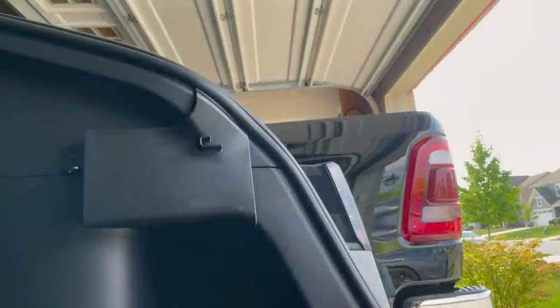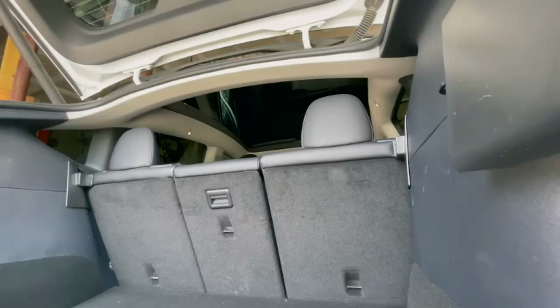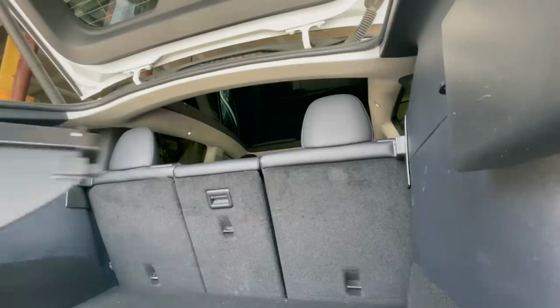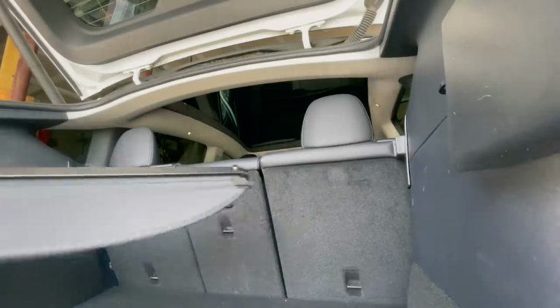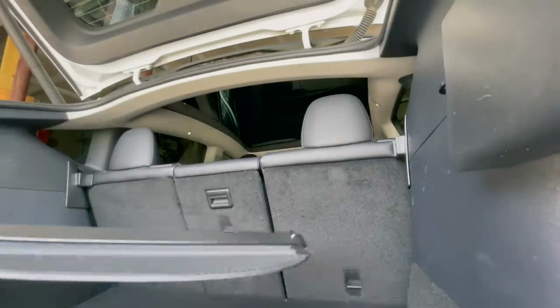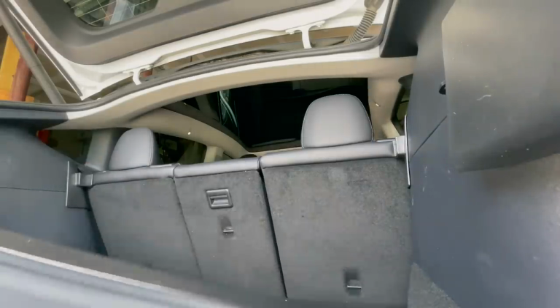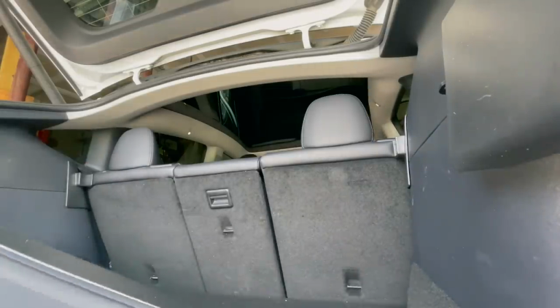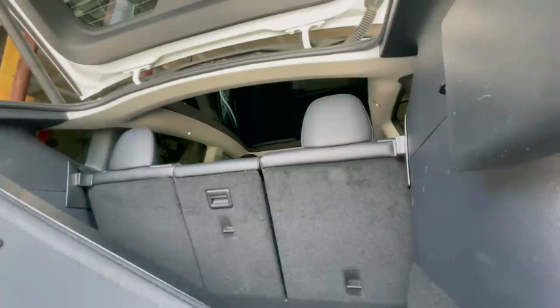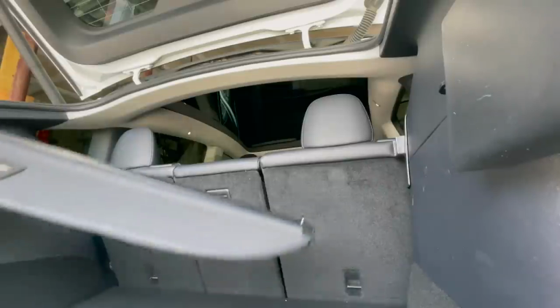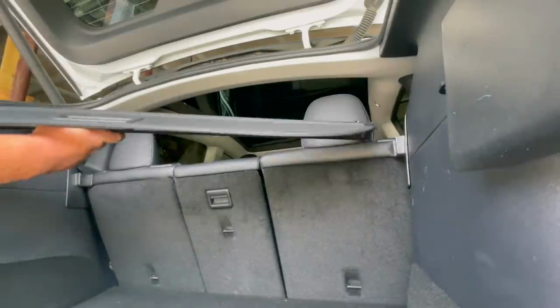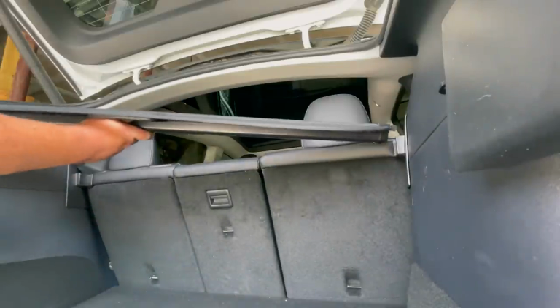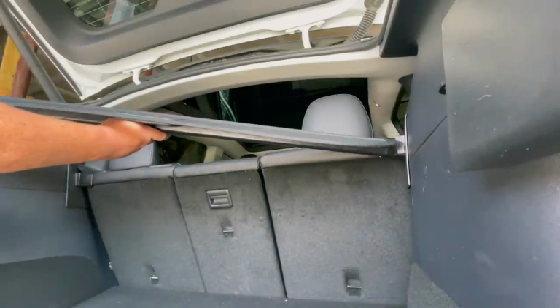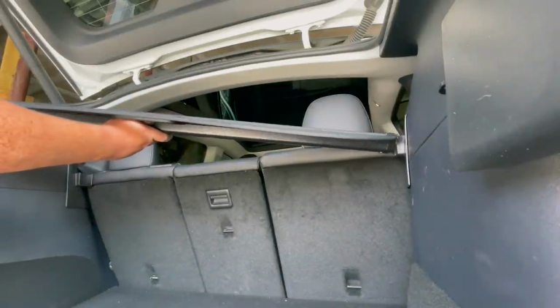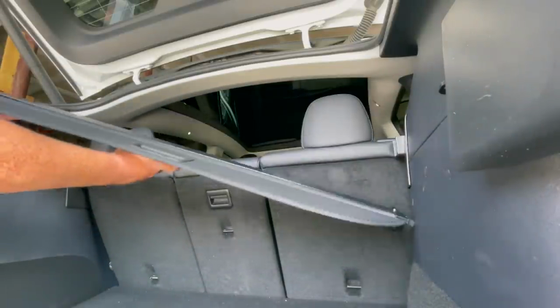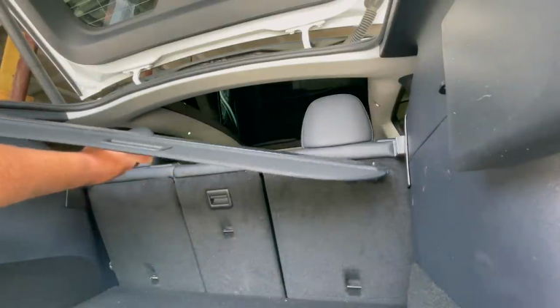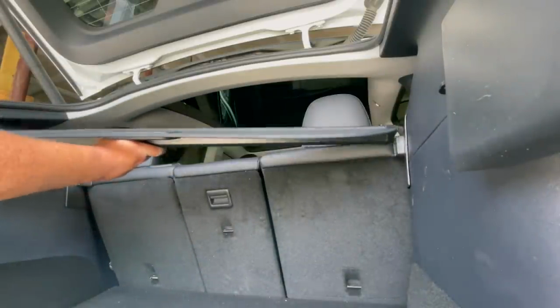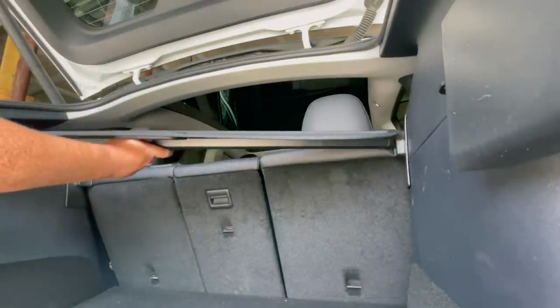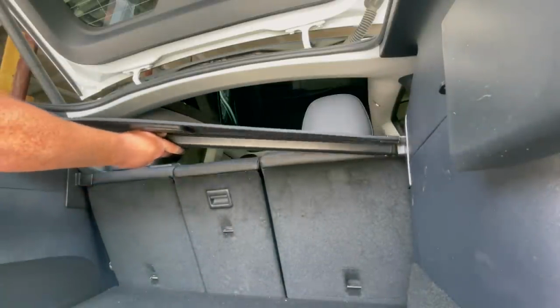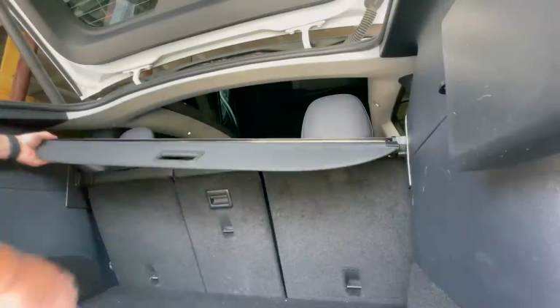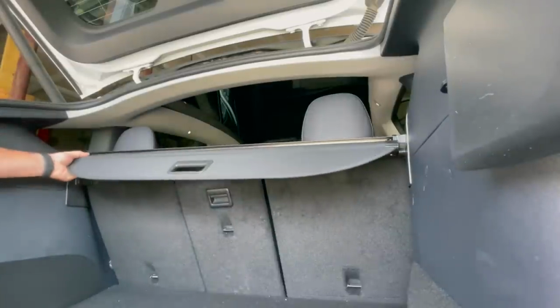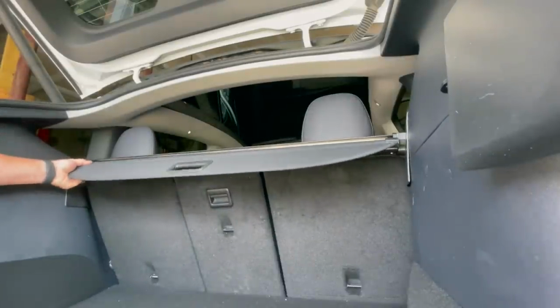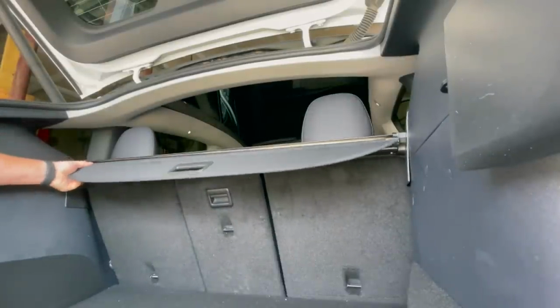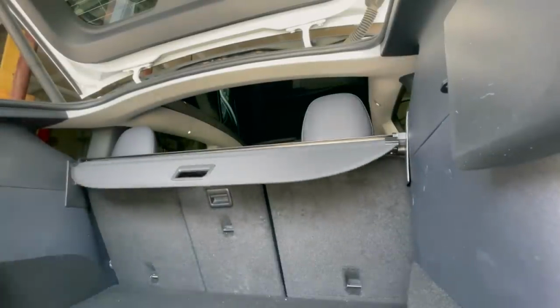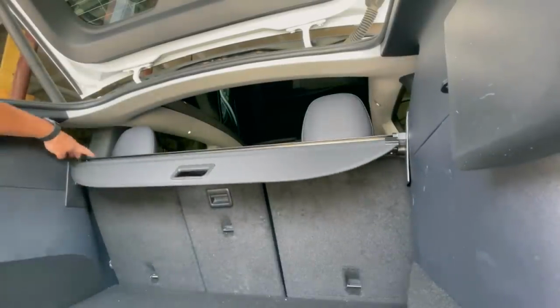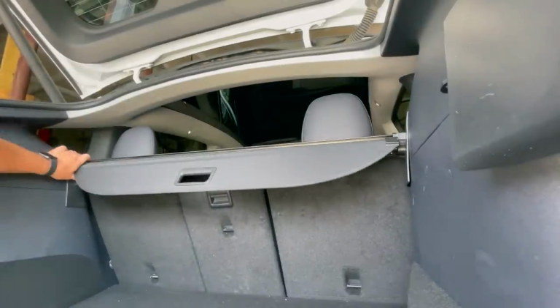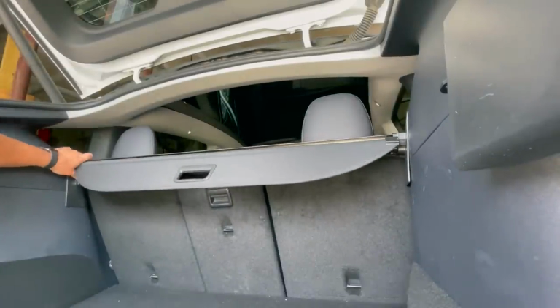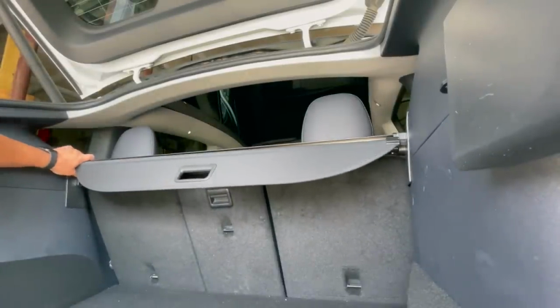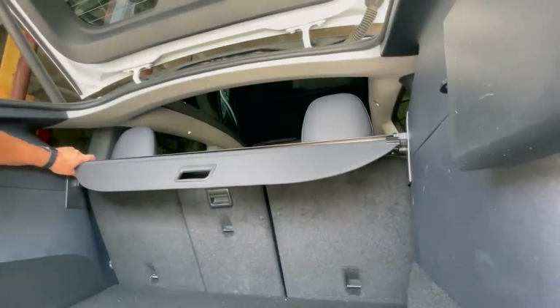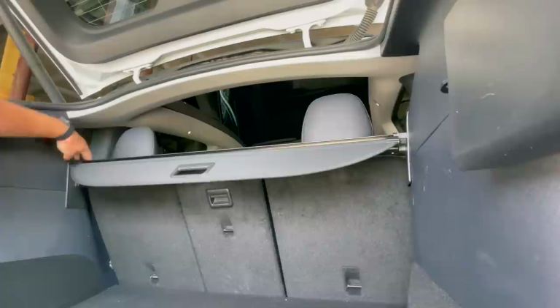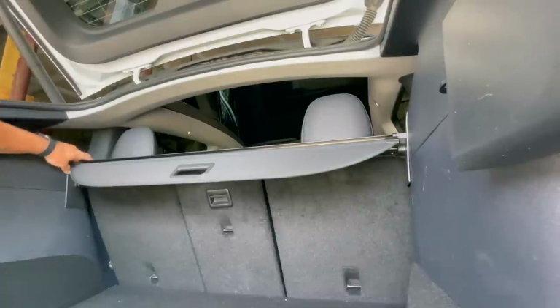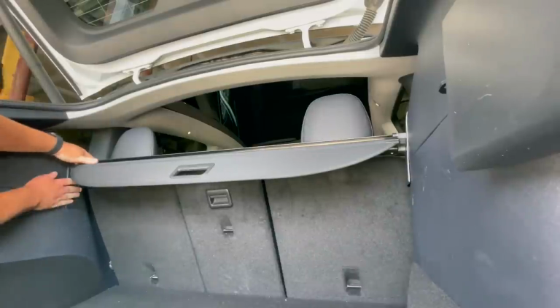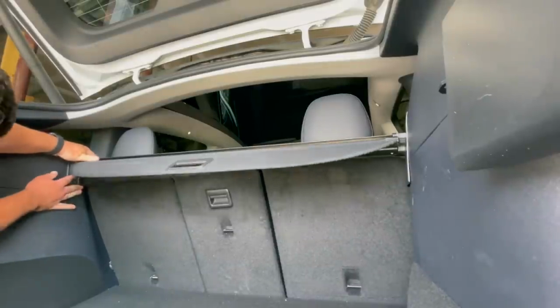Now for the shade itself — this is a little bit snug, so we're going to put one corner in and then apply some pressure until we can get it stretched just enough to fit.